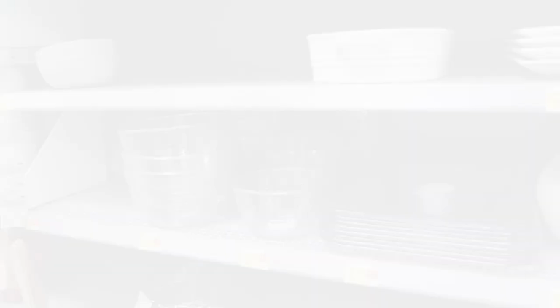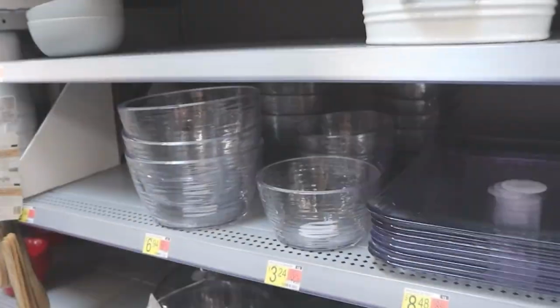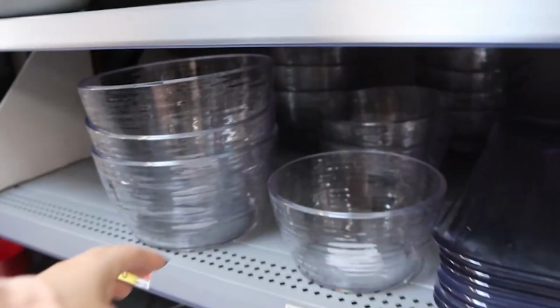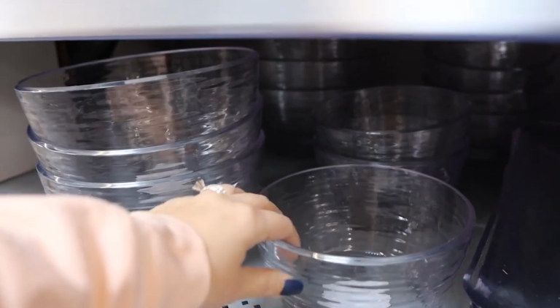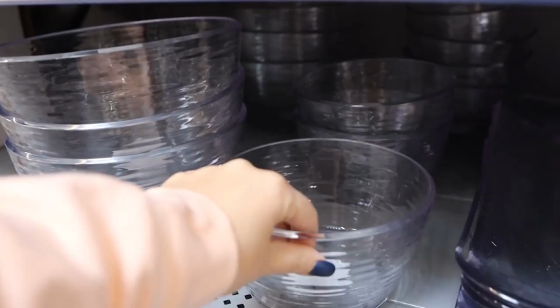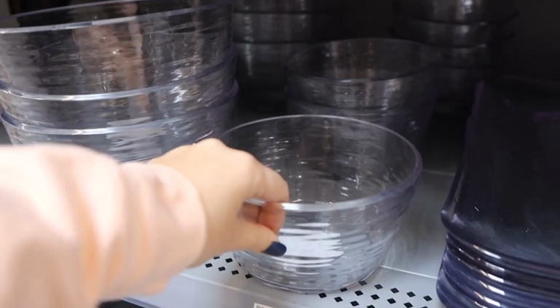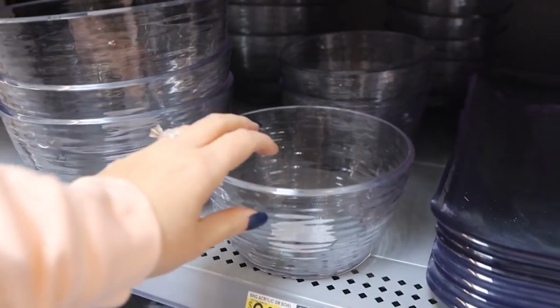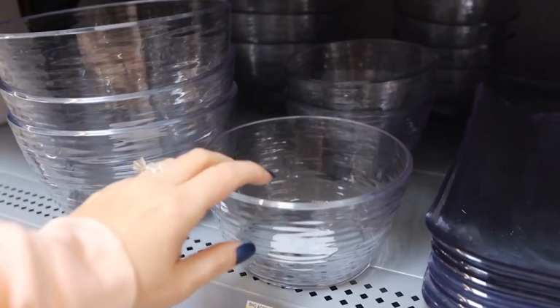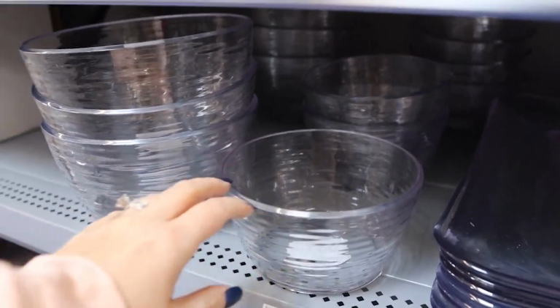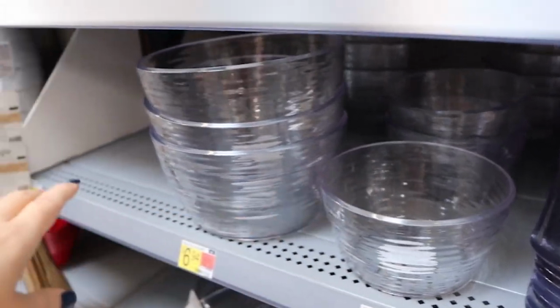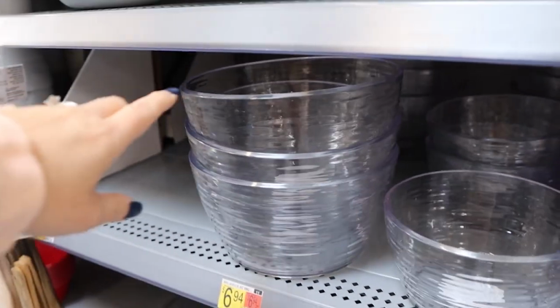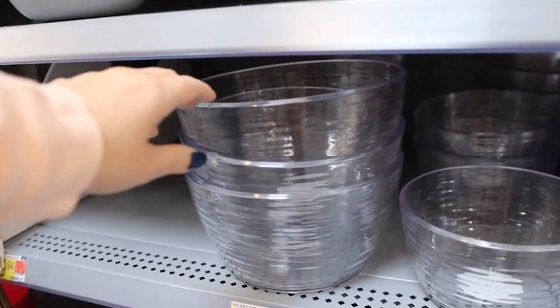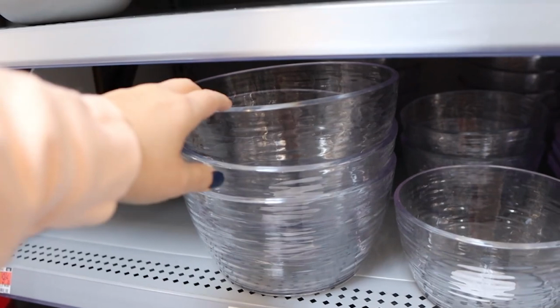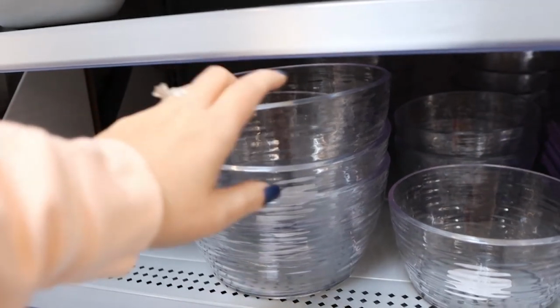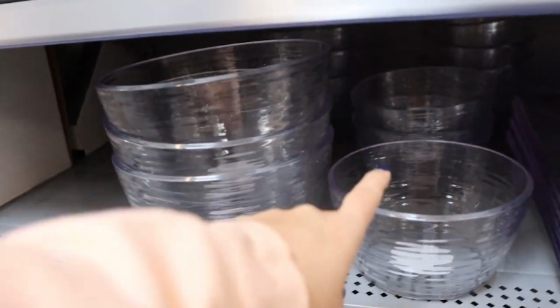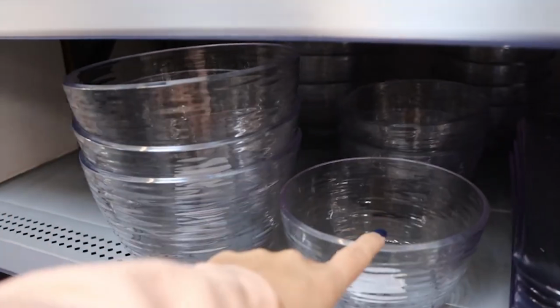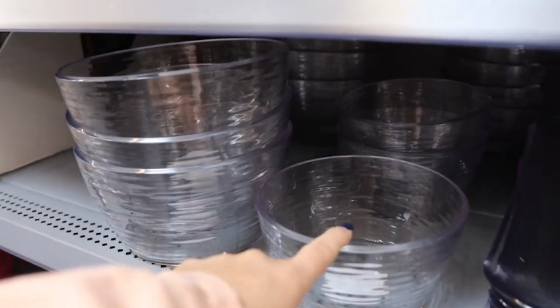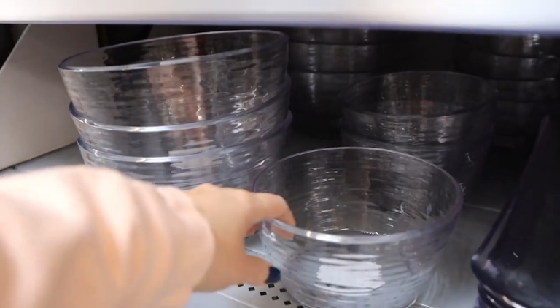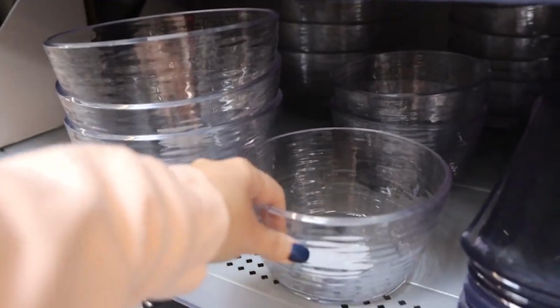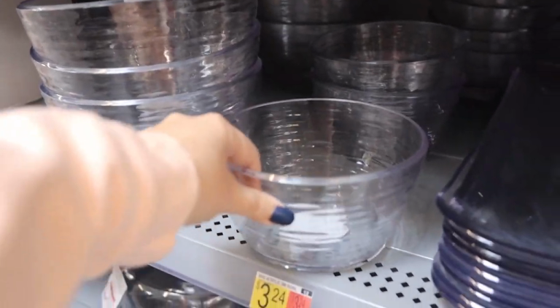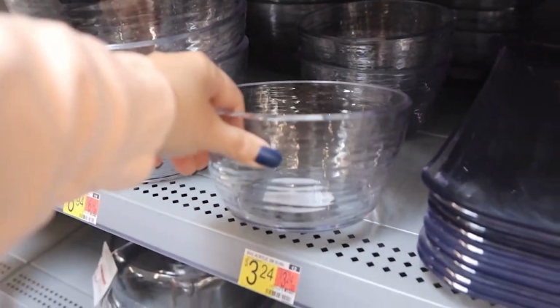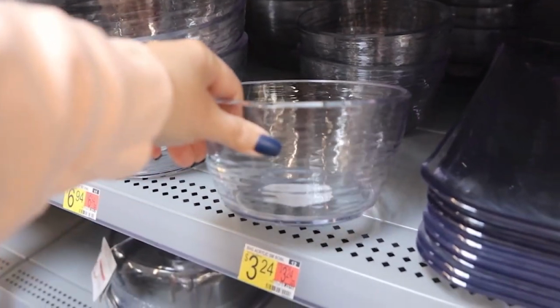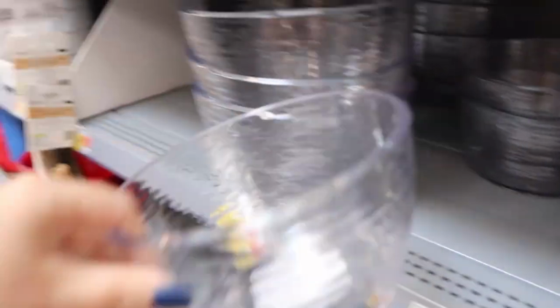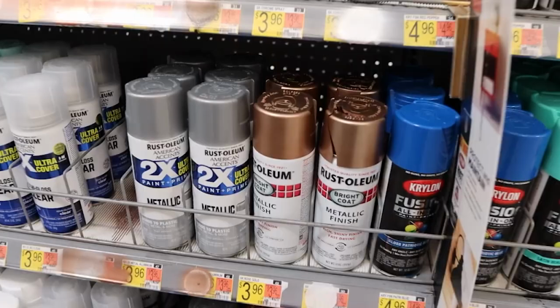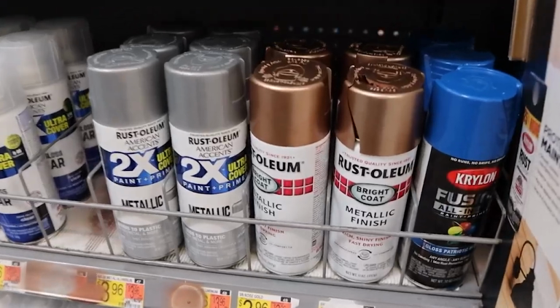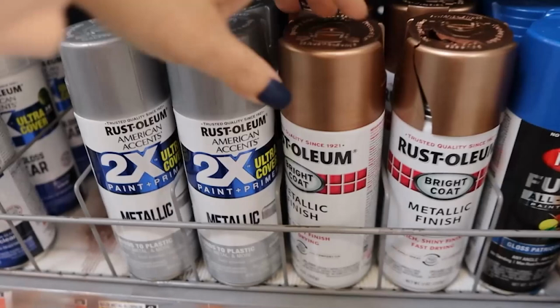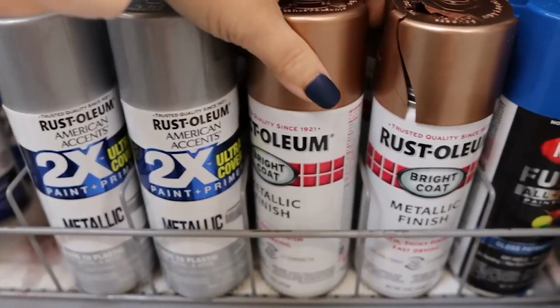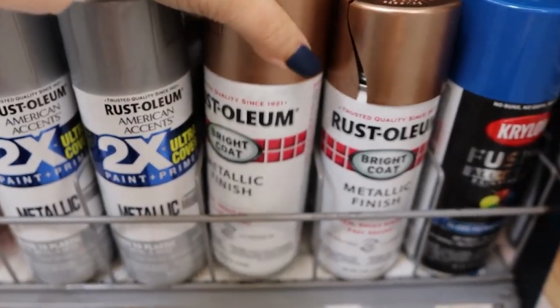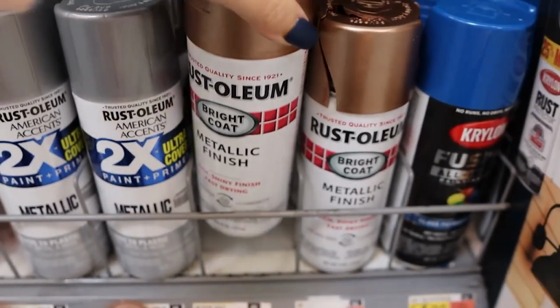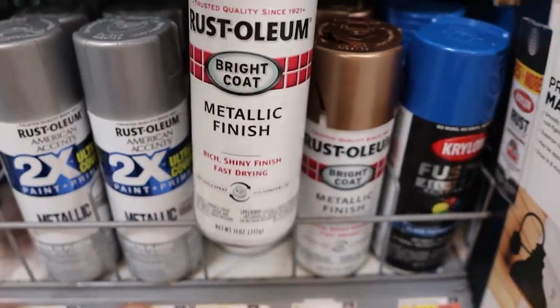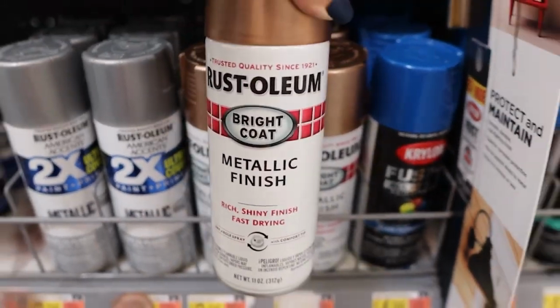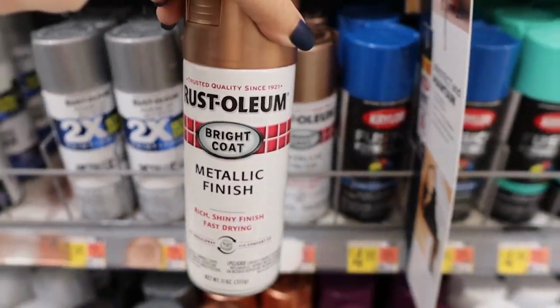I'm loving this bowl. It's $3.24 and it's plastic. They also have one for $6.24, but I'm going to pick up this $3.24 one. We need to pick up a copper finish spray paint.